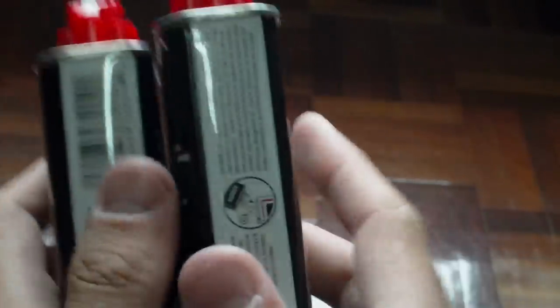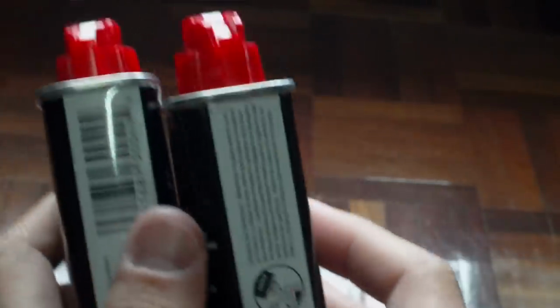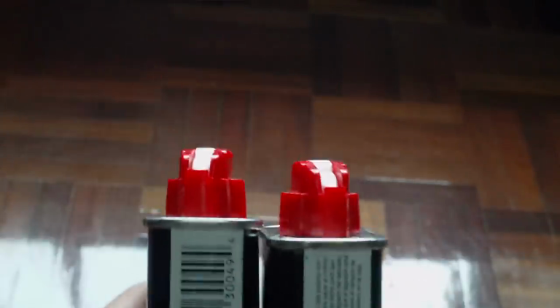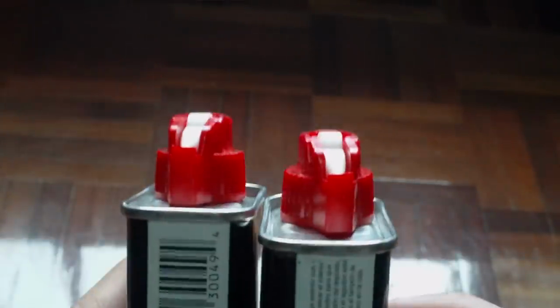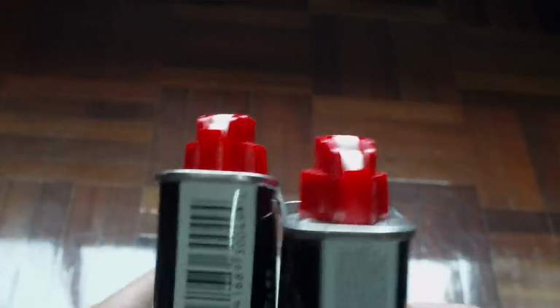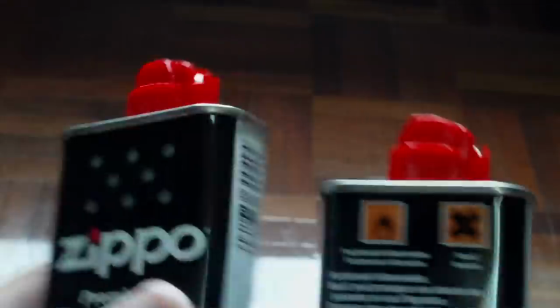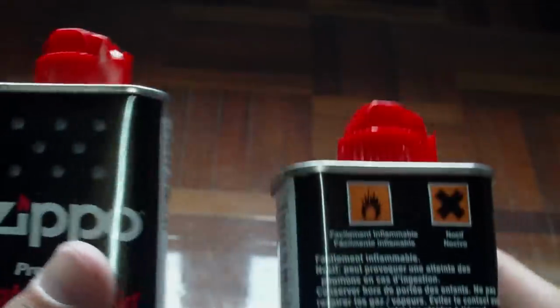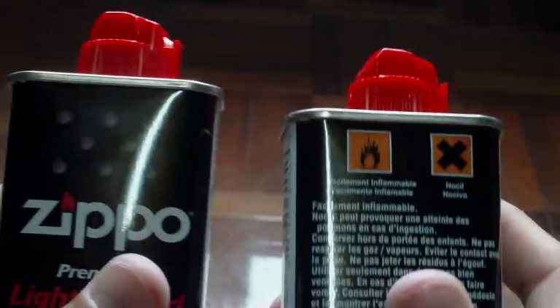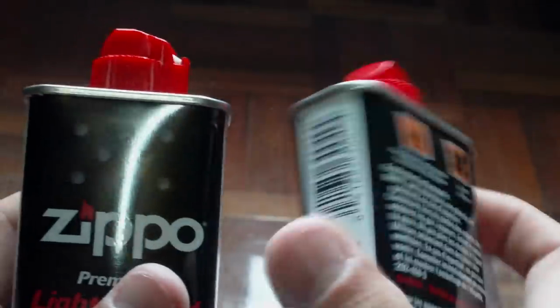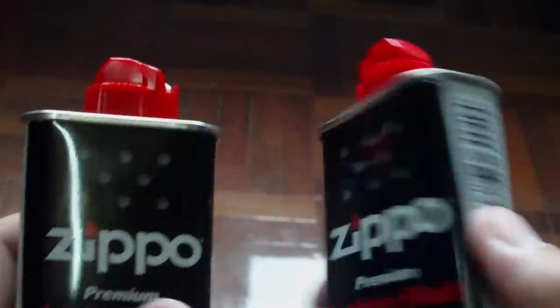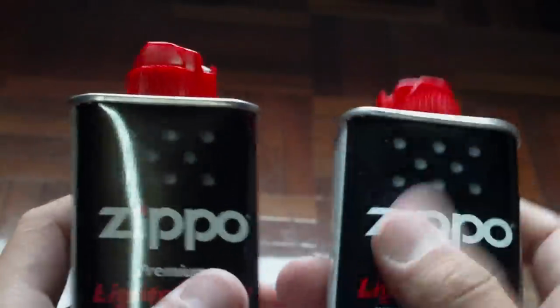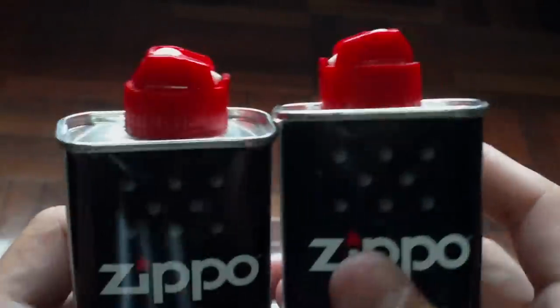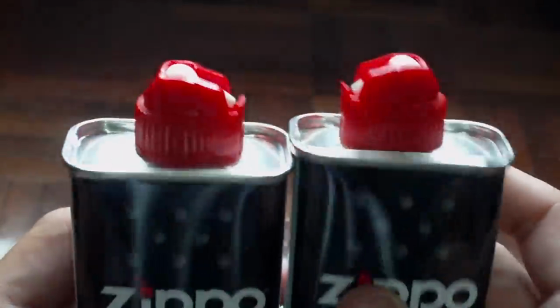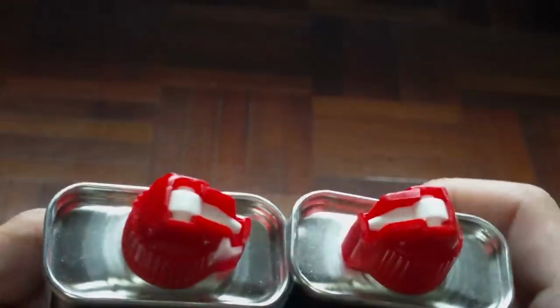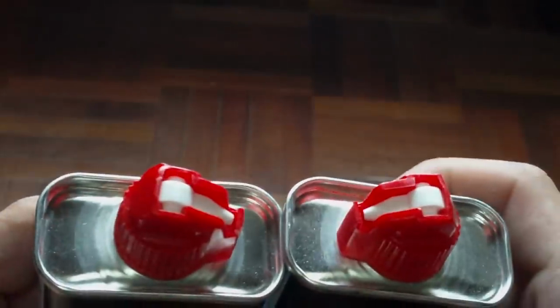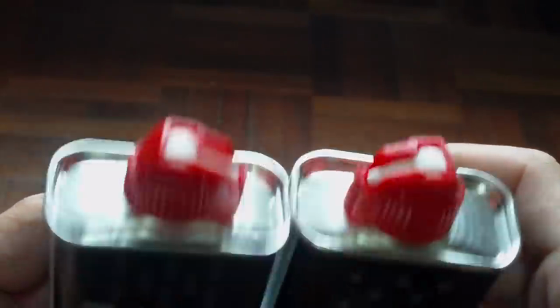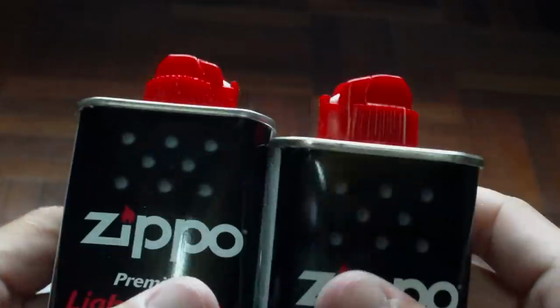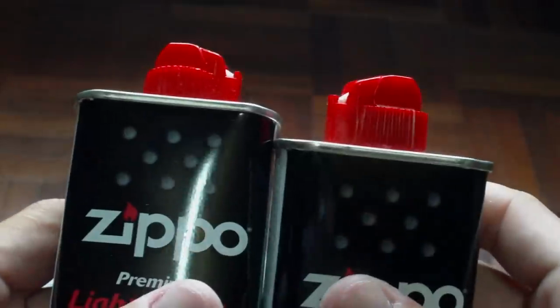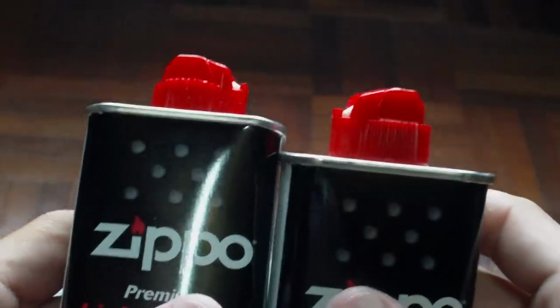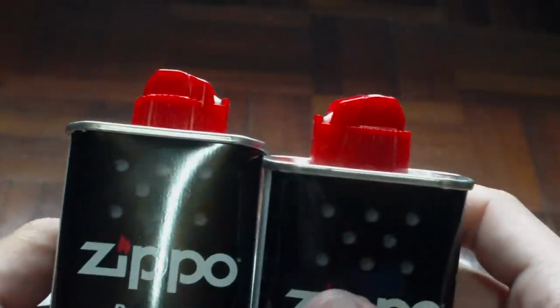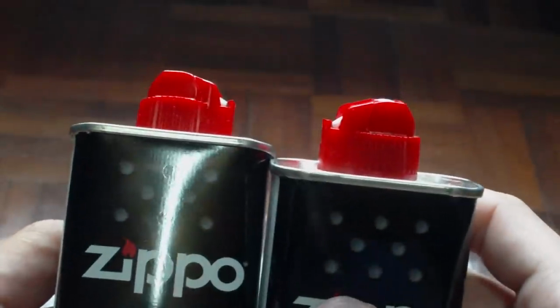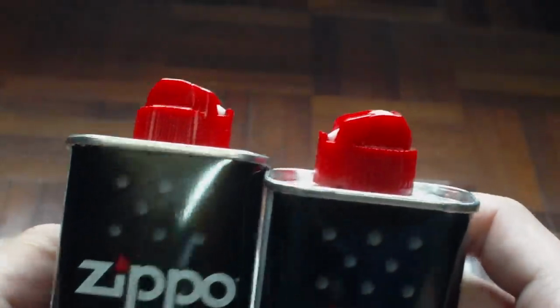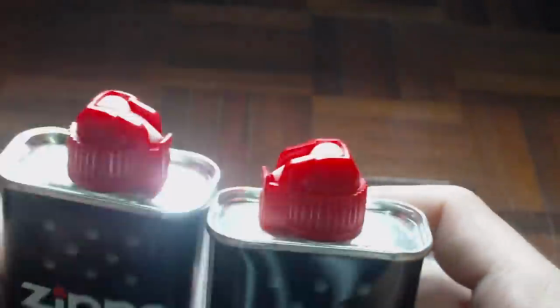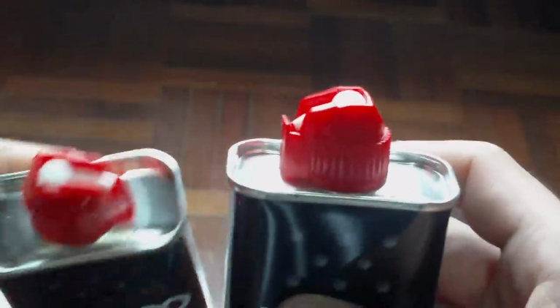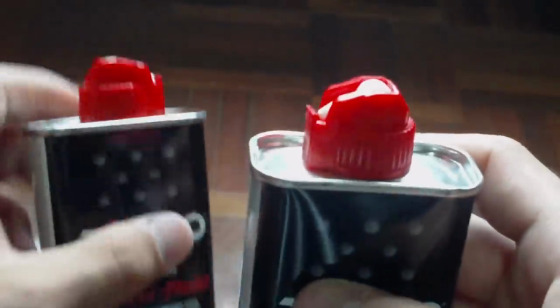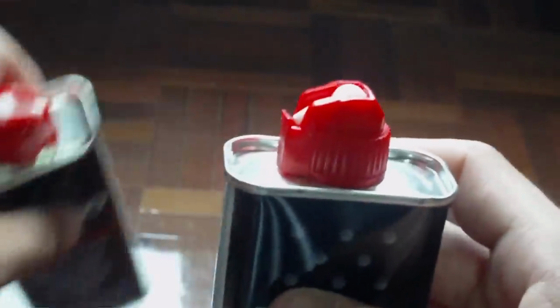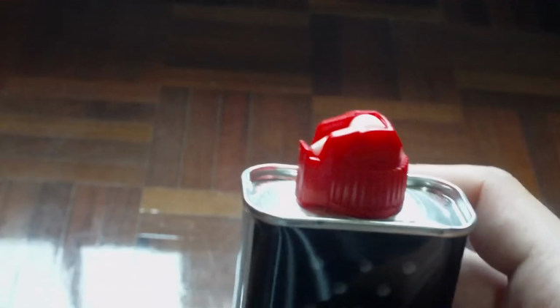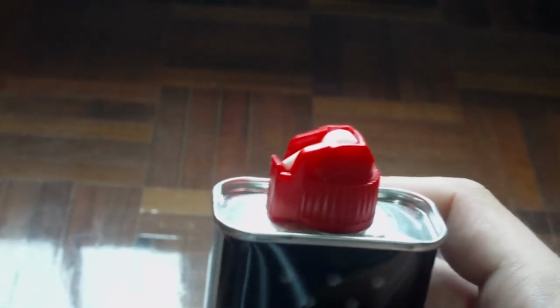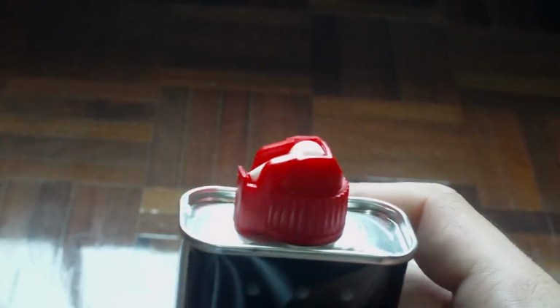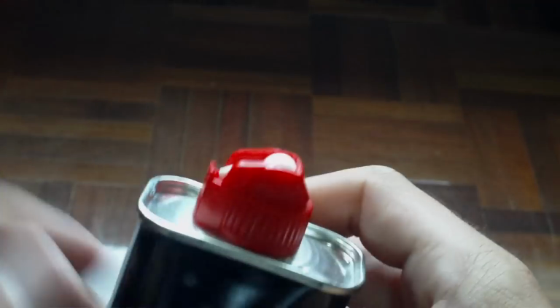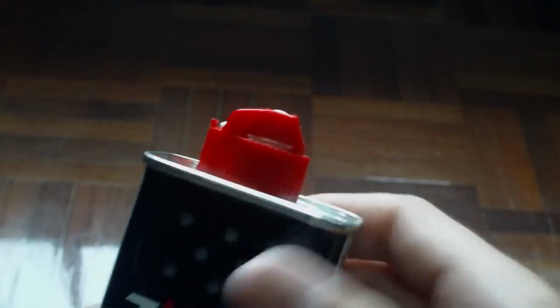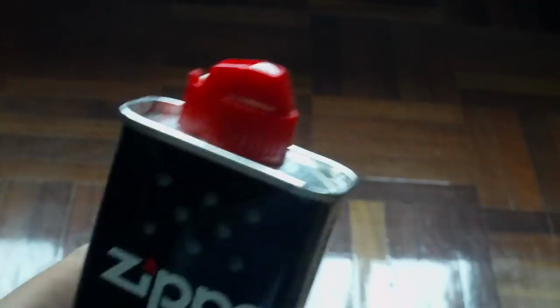I also got these two Zippo bottles. They're brand new and full. I want to share with you guys the trick I do.